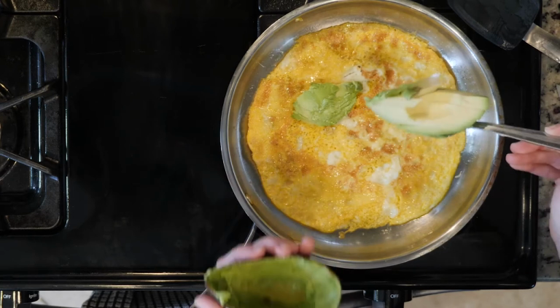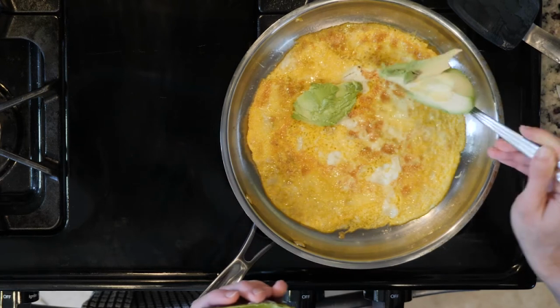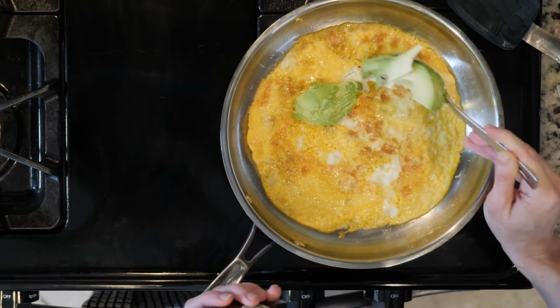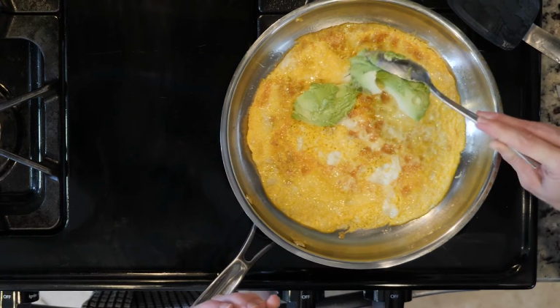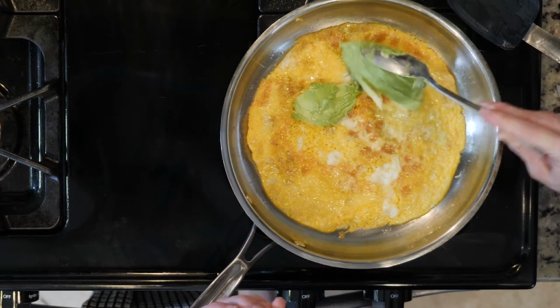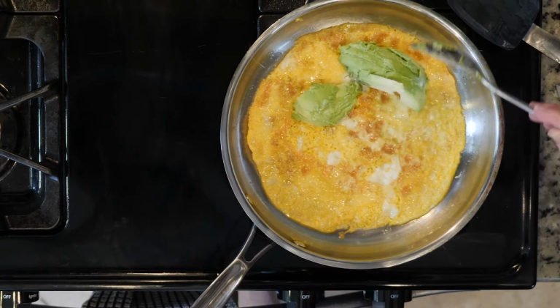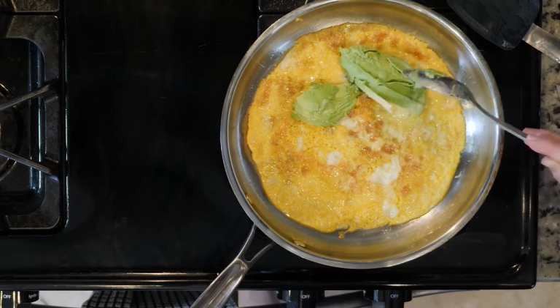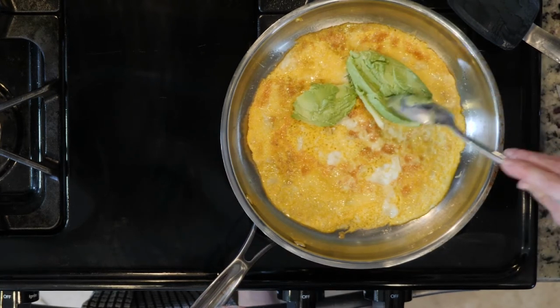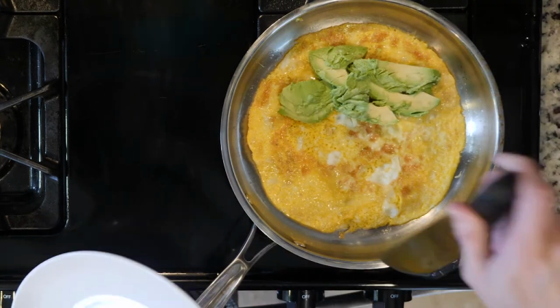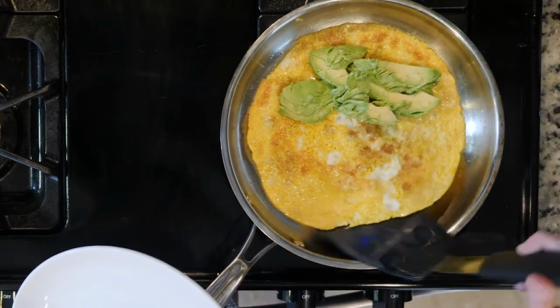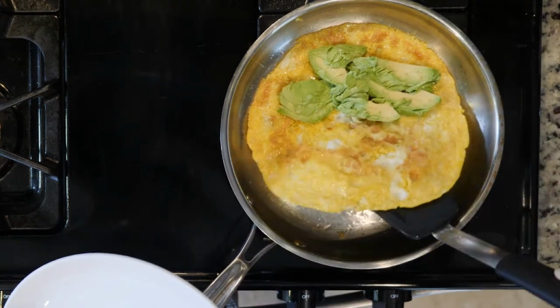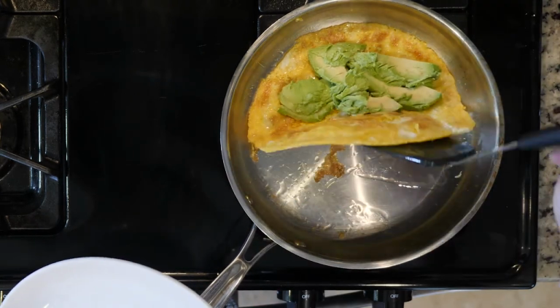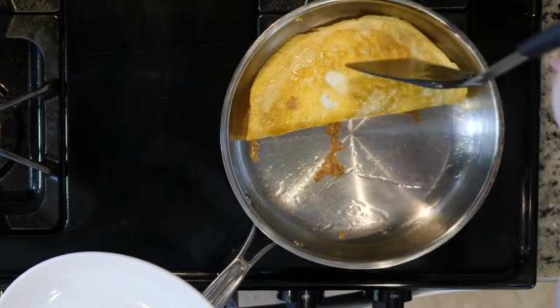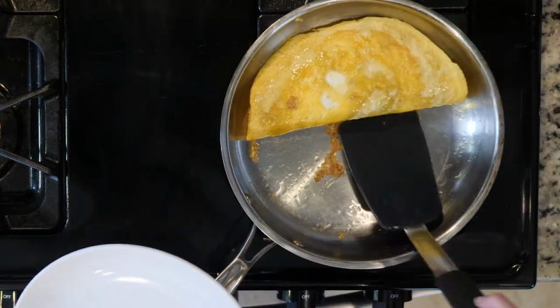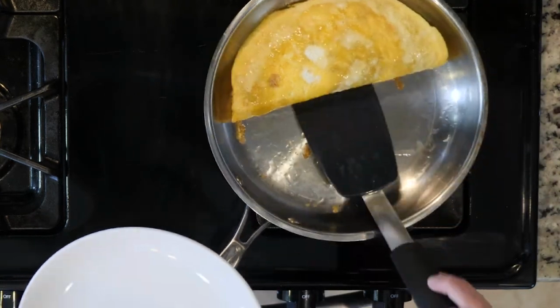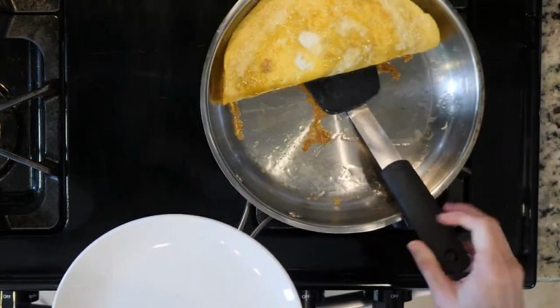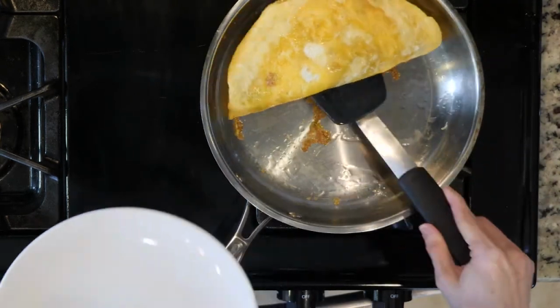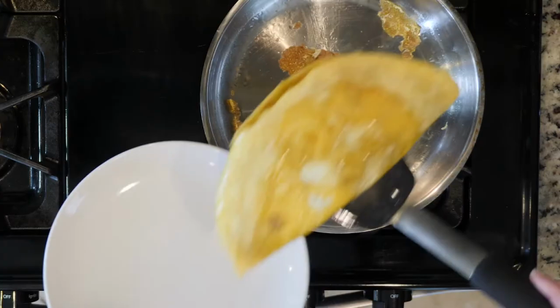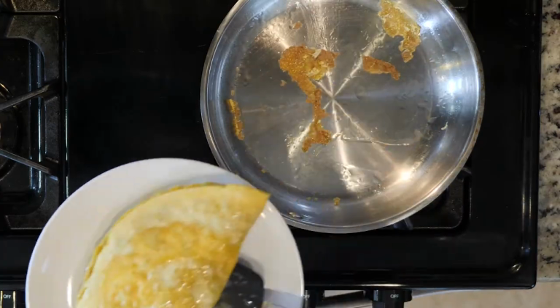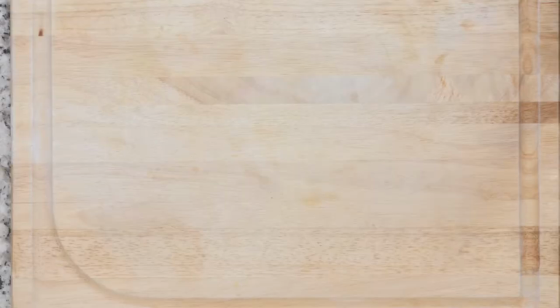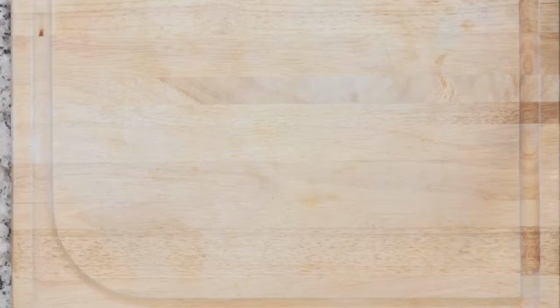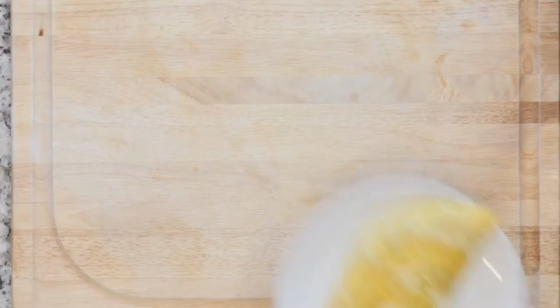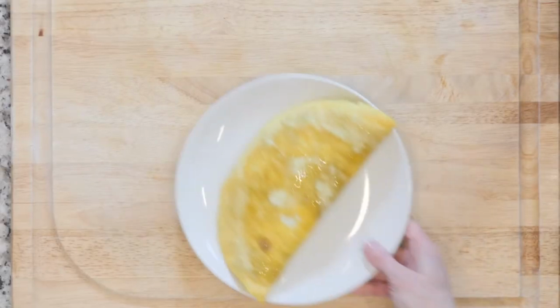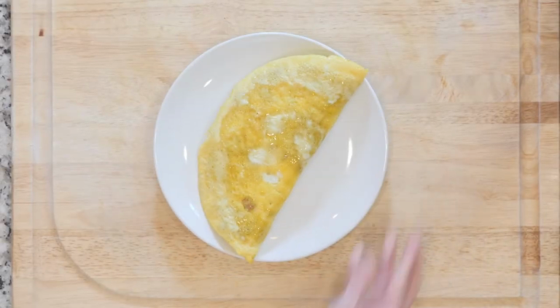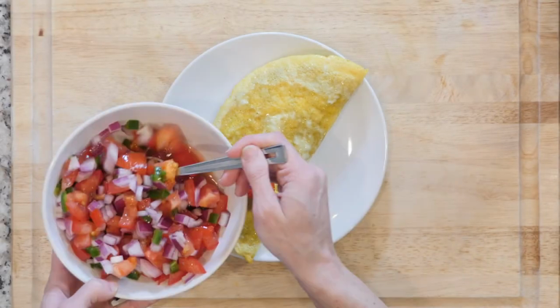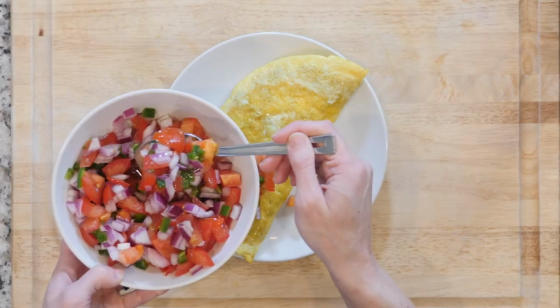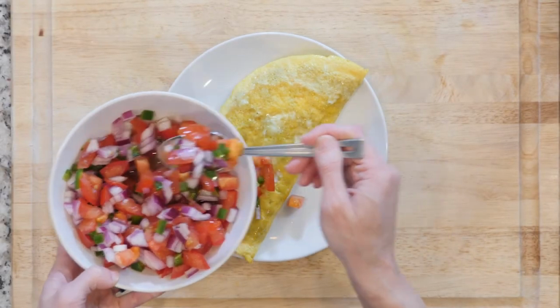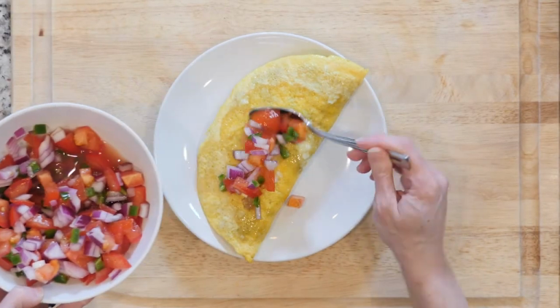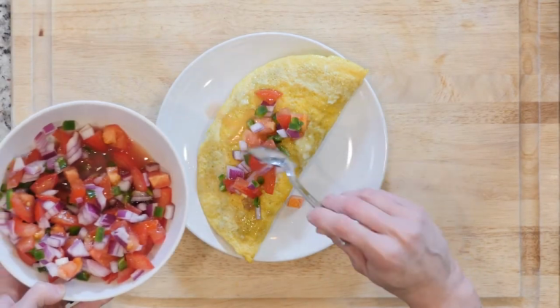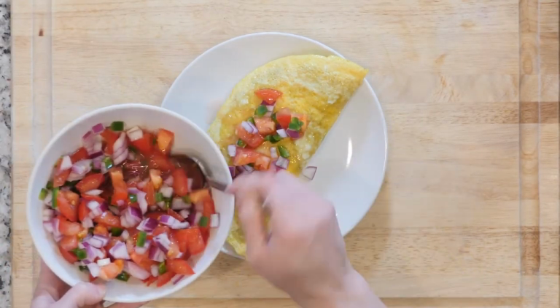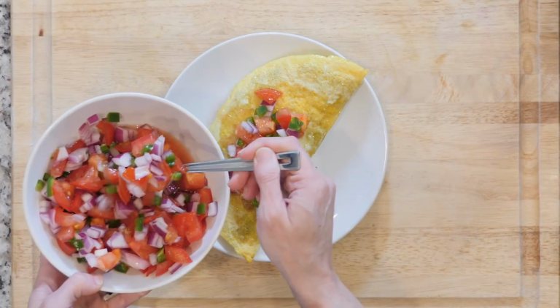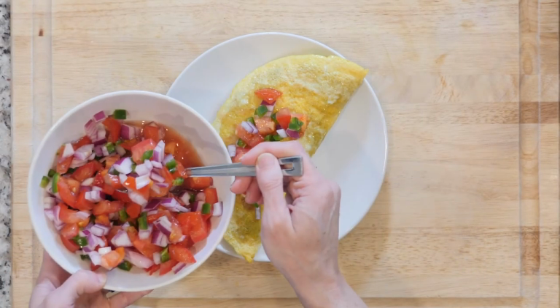Place as much avocado as you'd like on one side of the eggs, then fold the eggs over and slide onto a plate. Top the omelet with pico de gallo and a pinch of salt. Dig in!